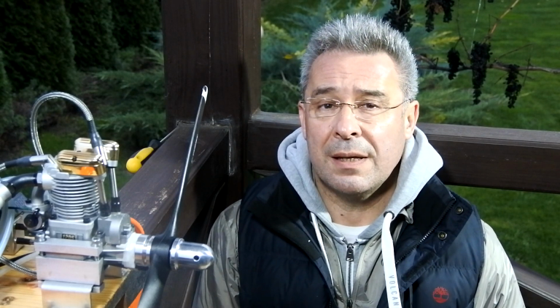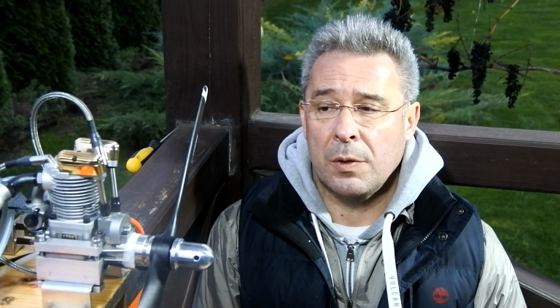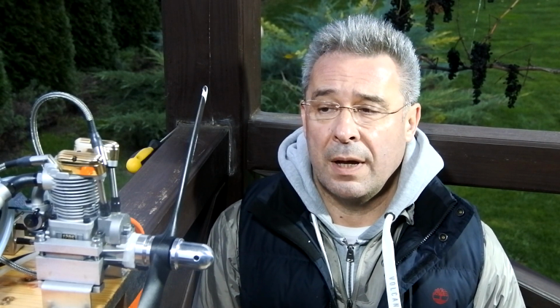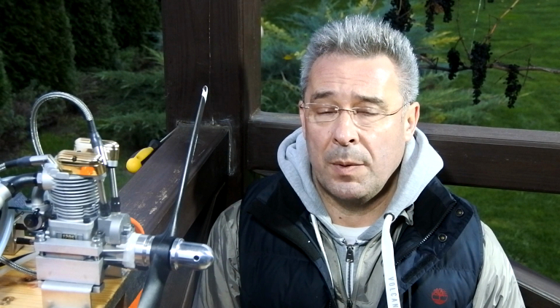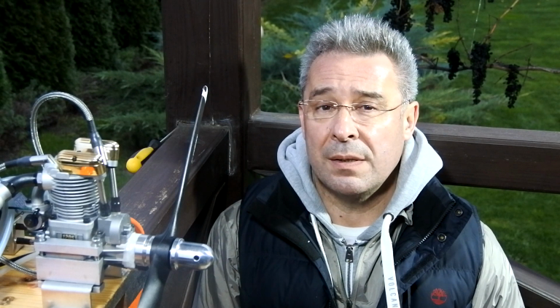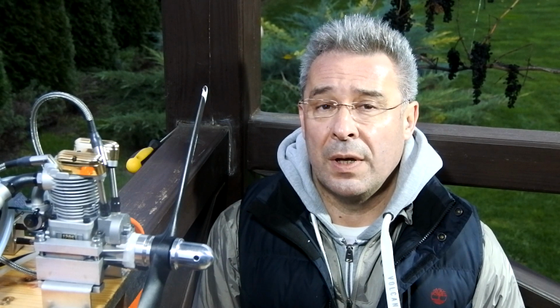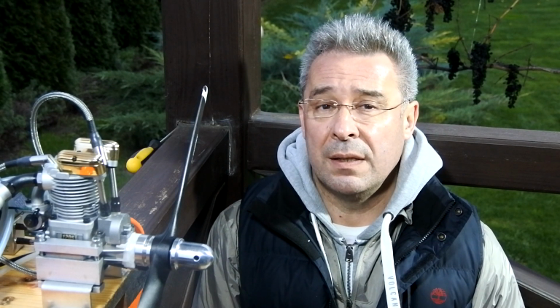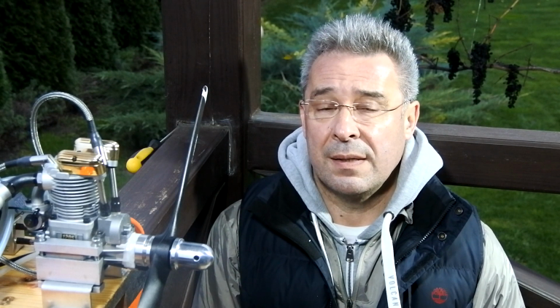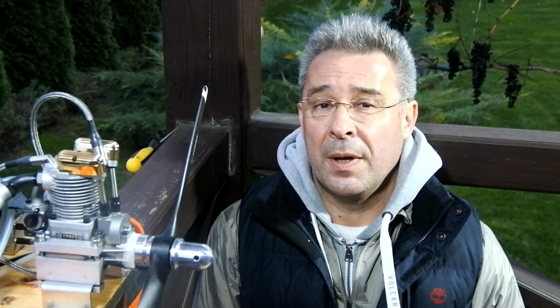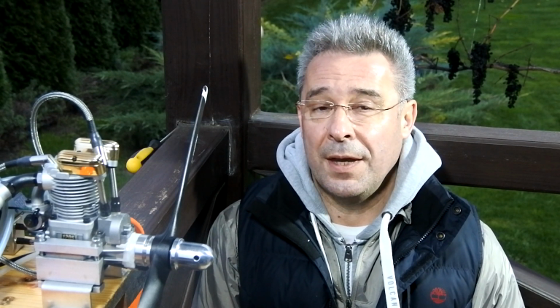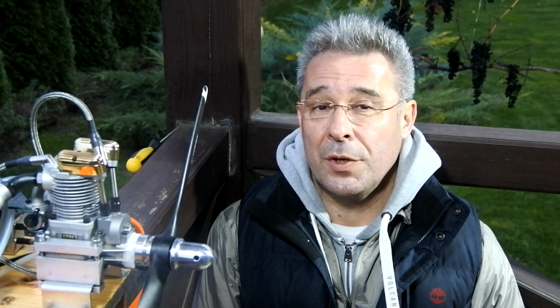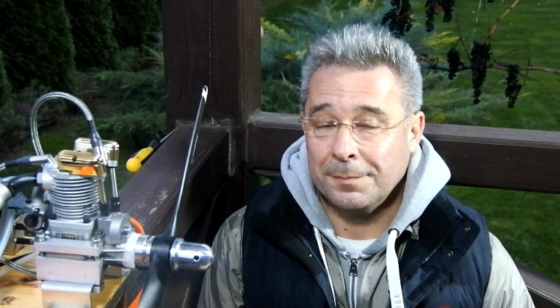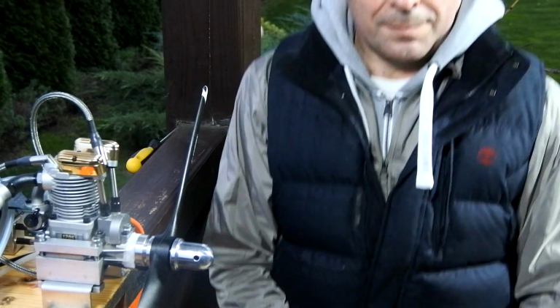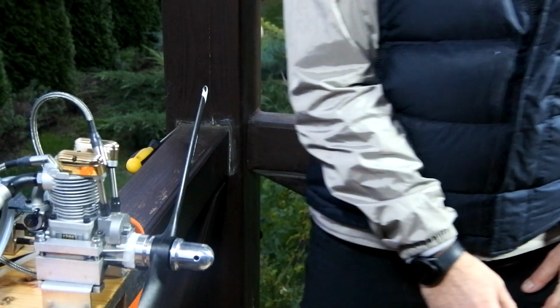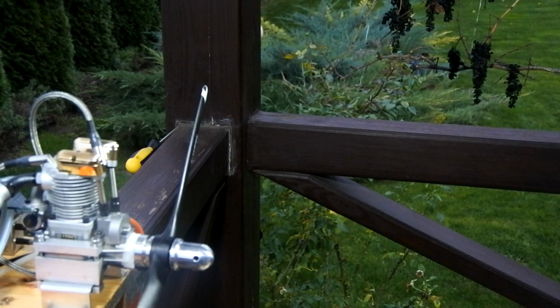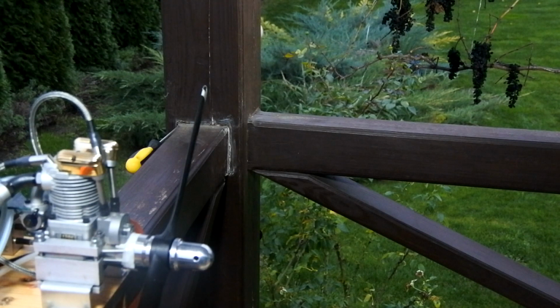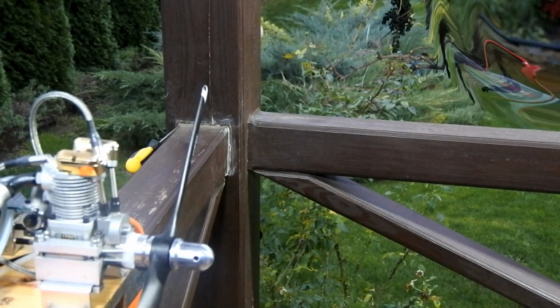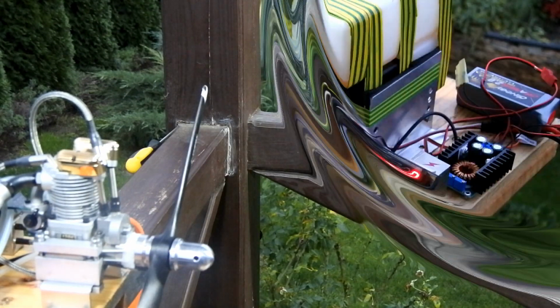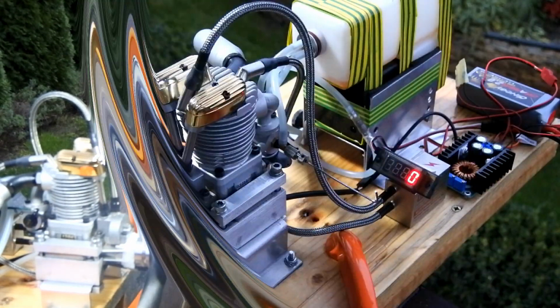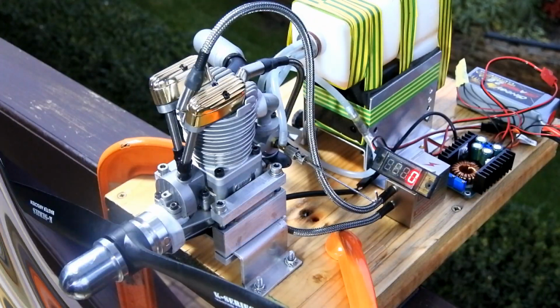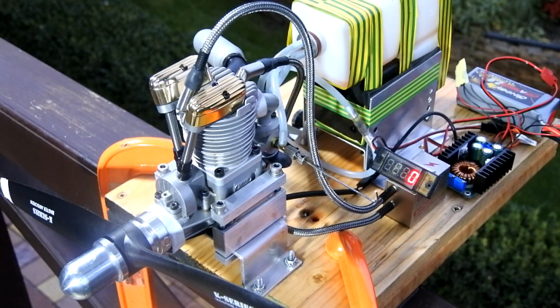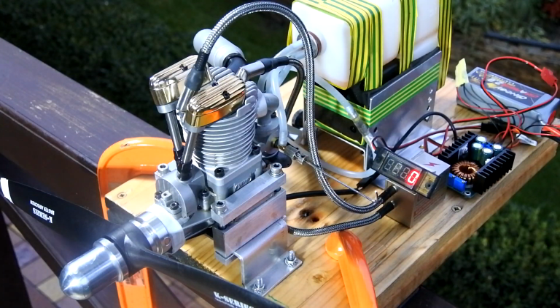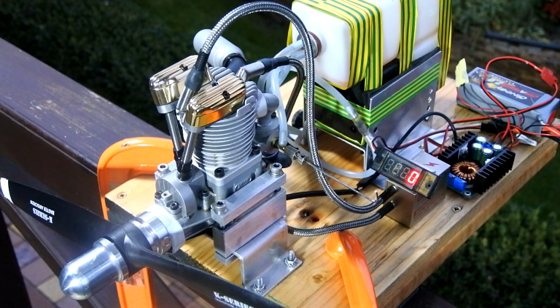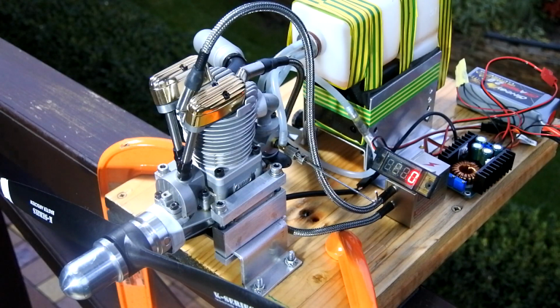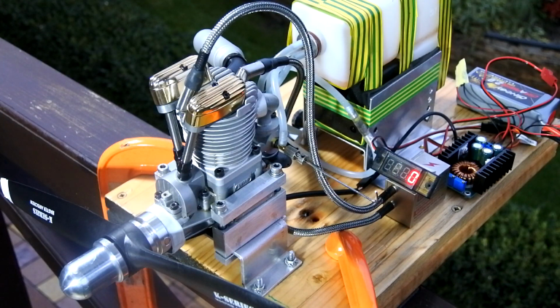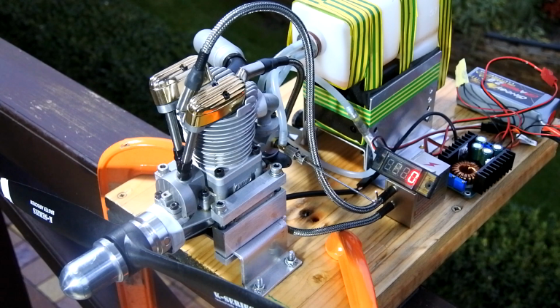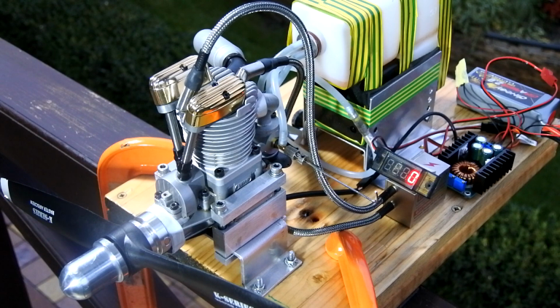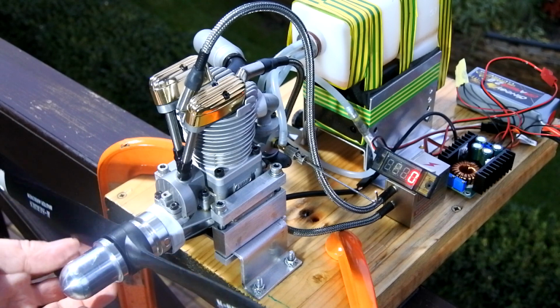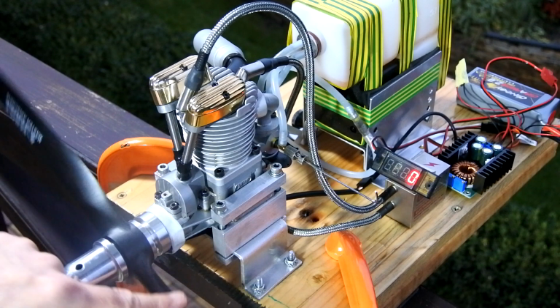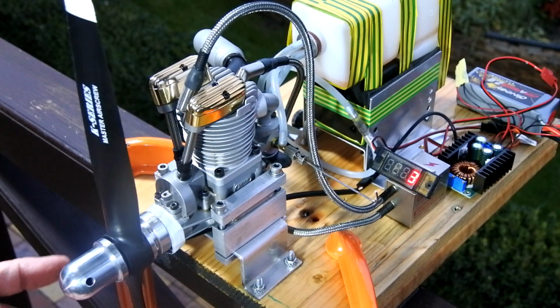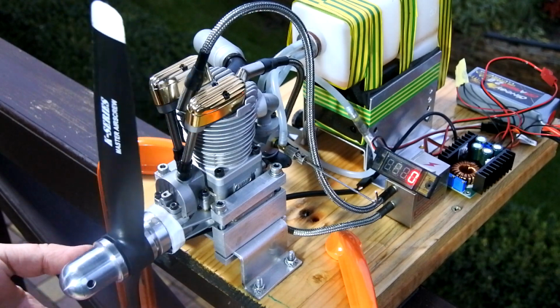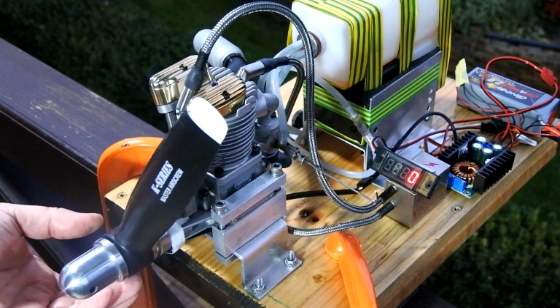Let us explore the capabilities of this setup. Today is even colder than yesterday — it is just 6 degrees above zero.